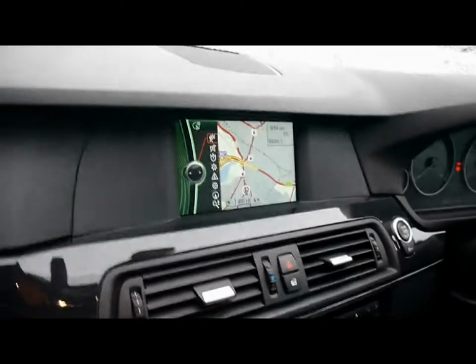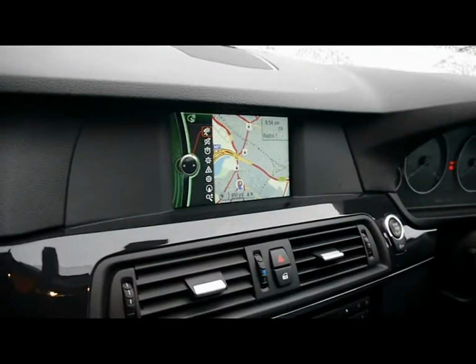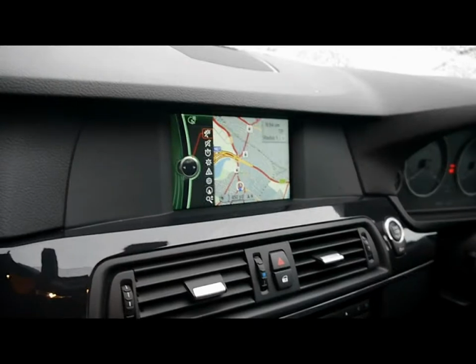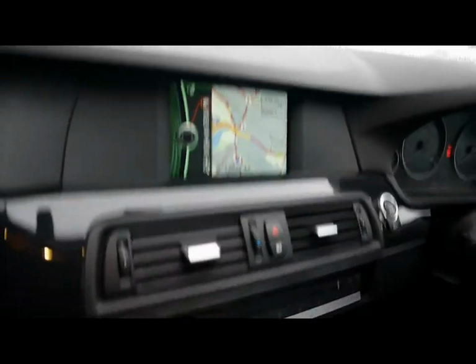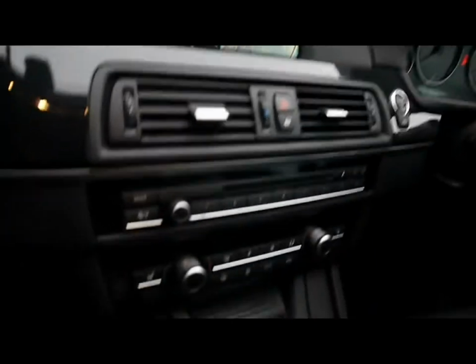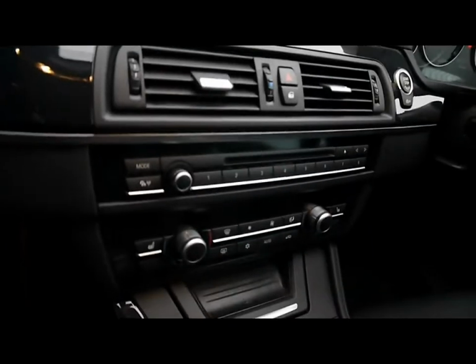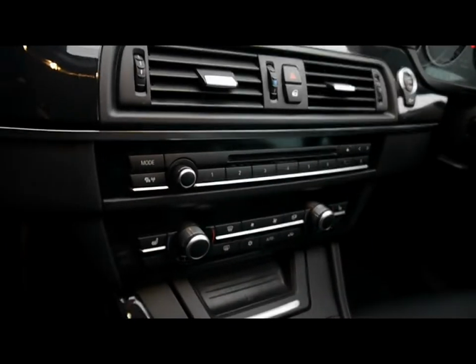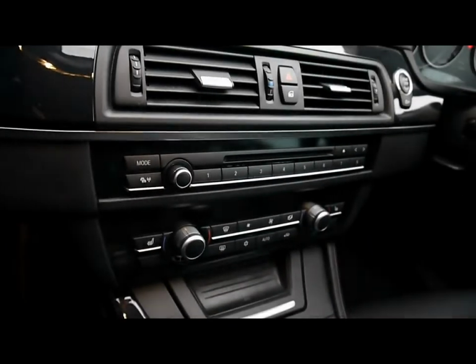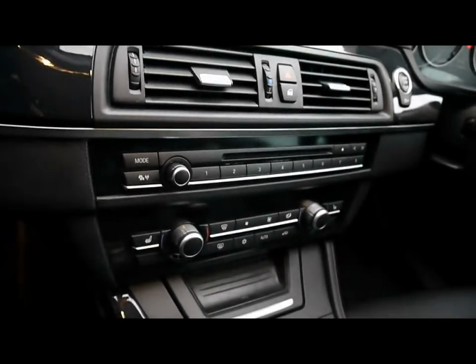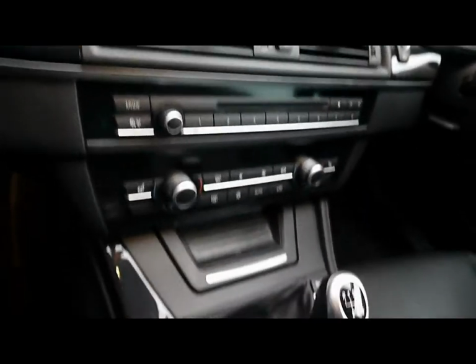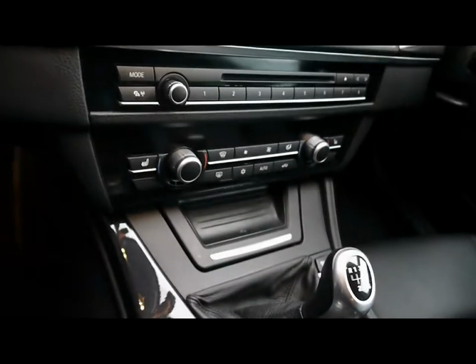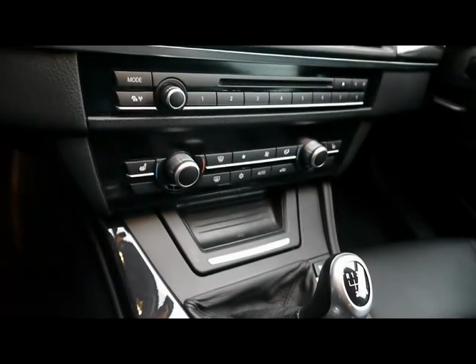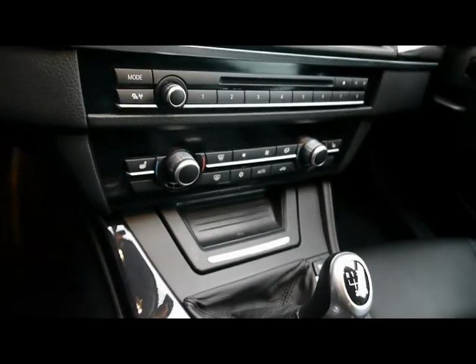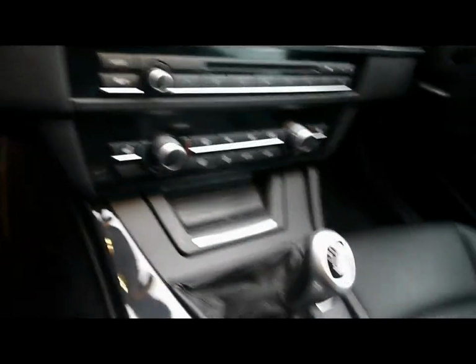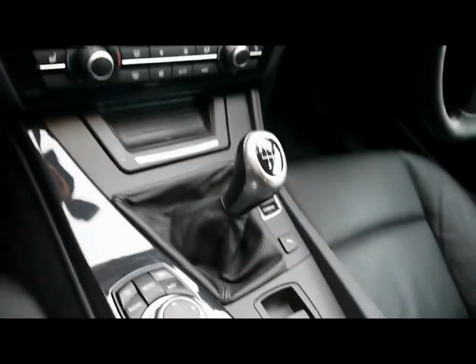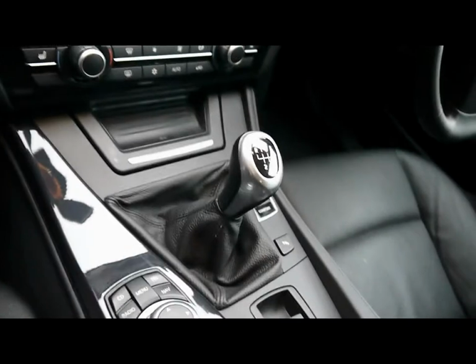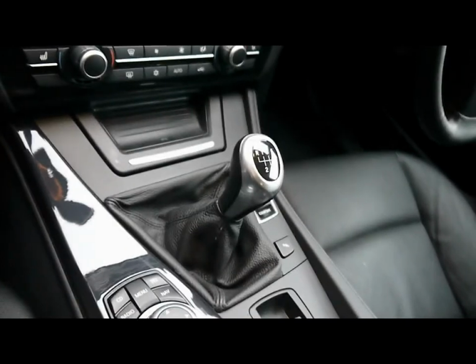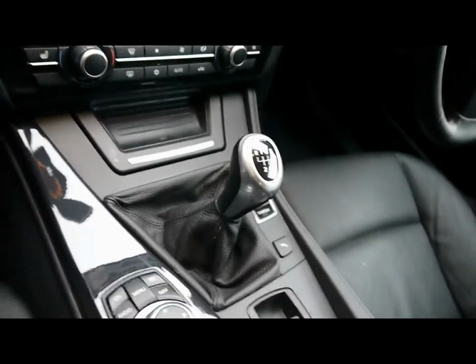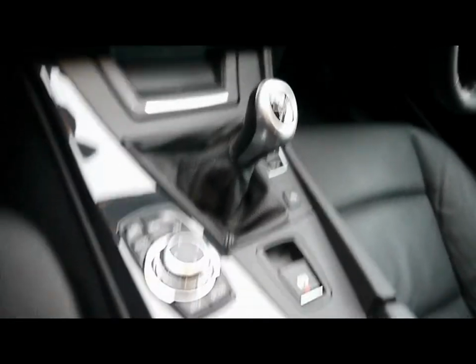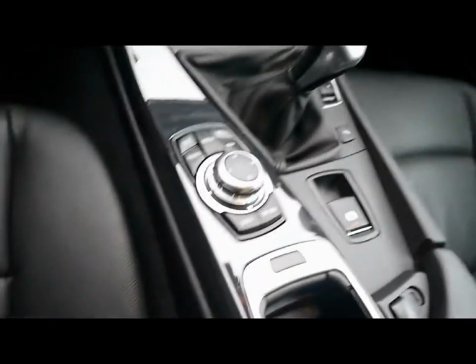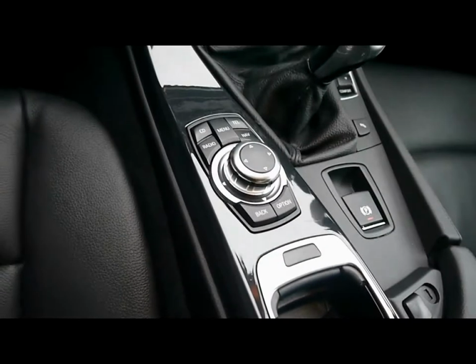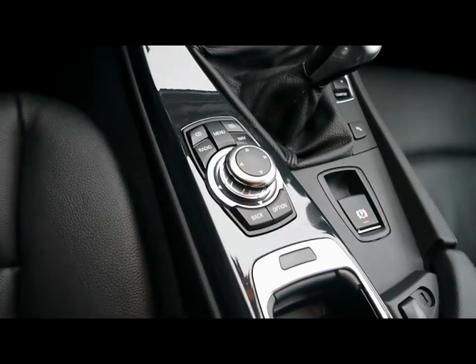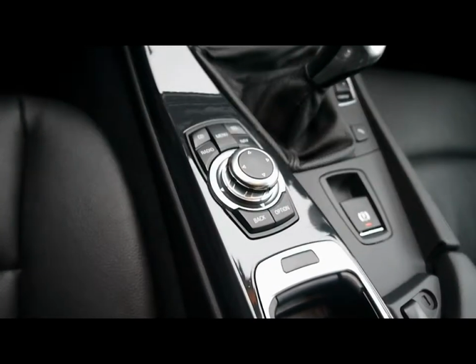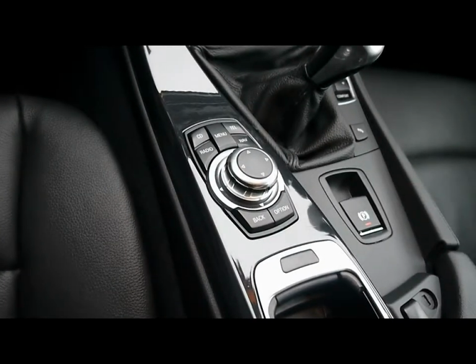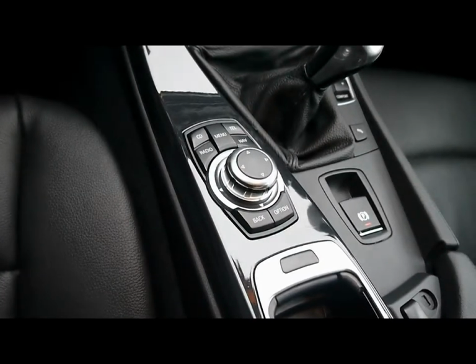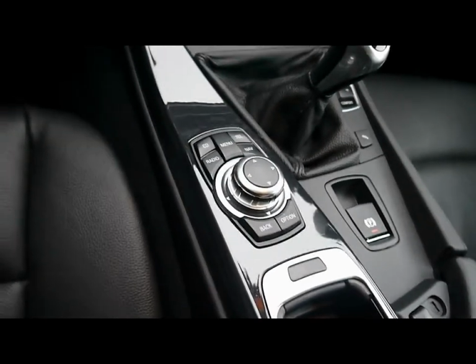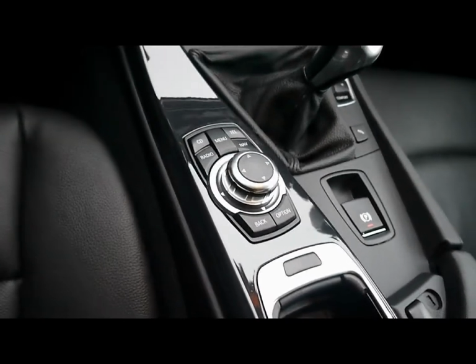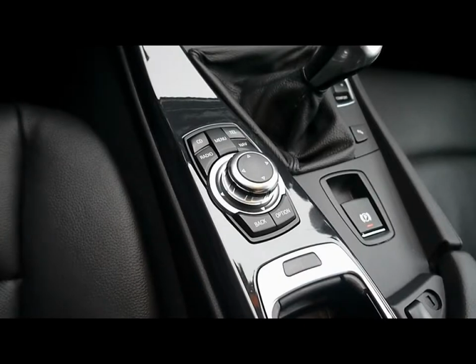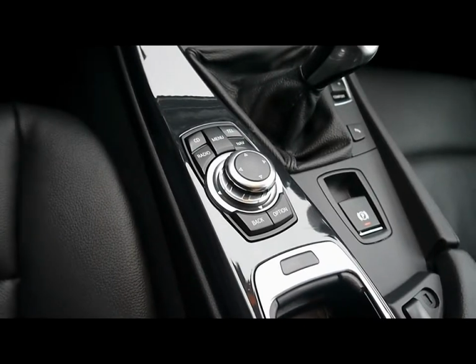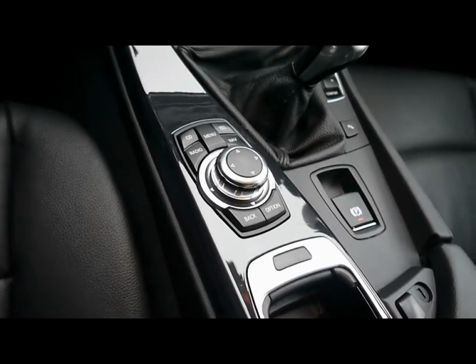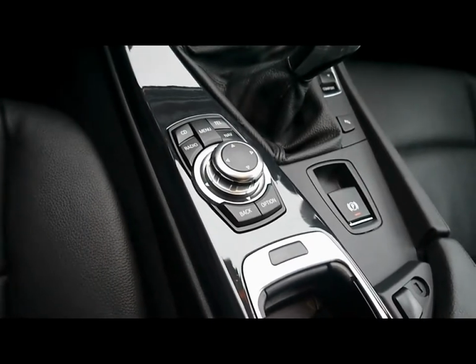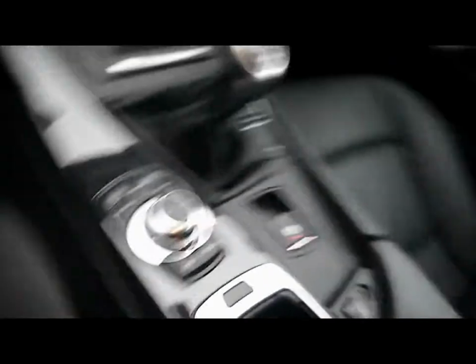Full colour satellite navigation system, CD radio with auxiliary input, dual zone climate control, six speed manual gearbox, and BMW iDrive controls for things like the sat nav and the Bluetooth connectivity.